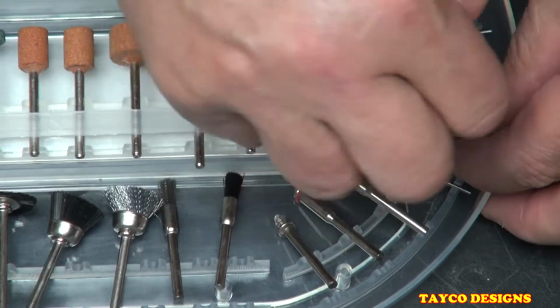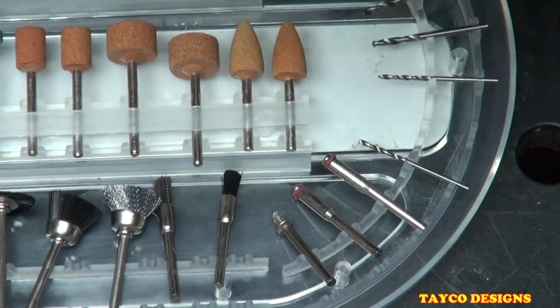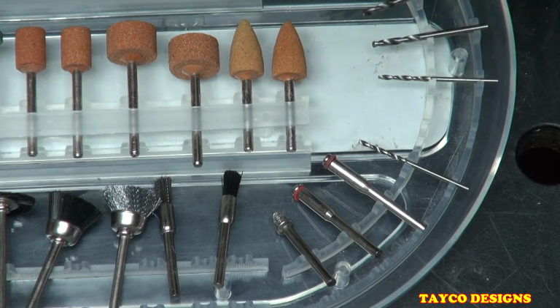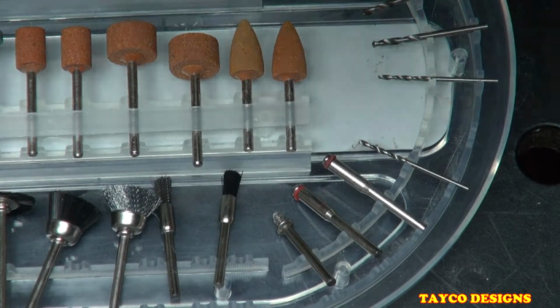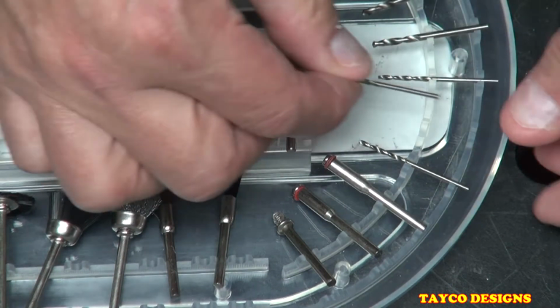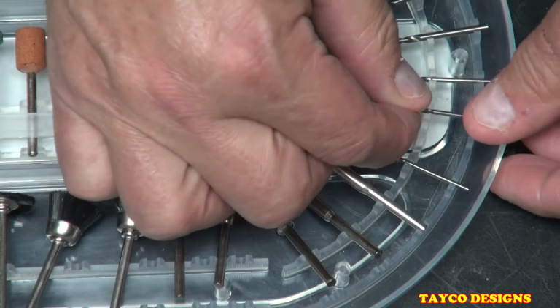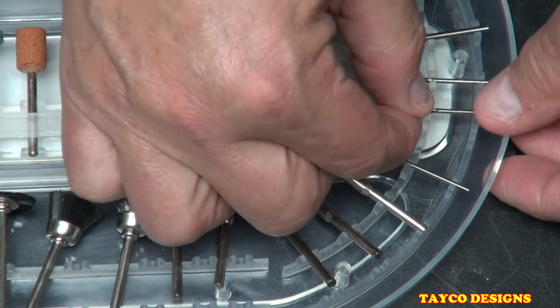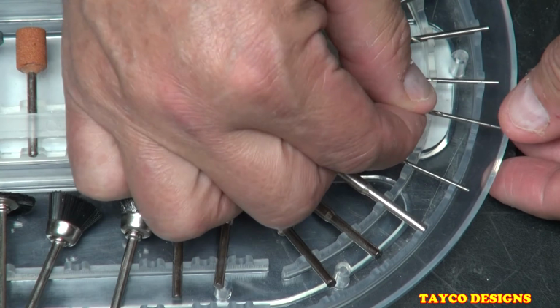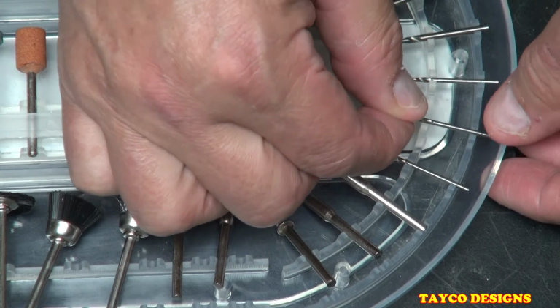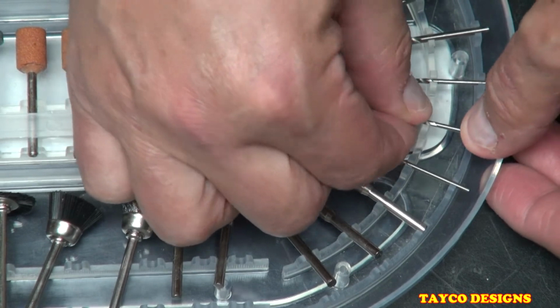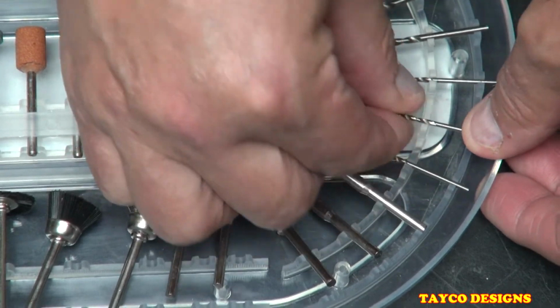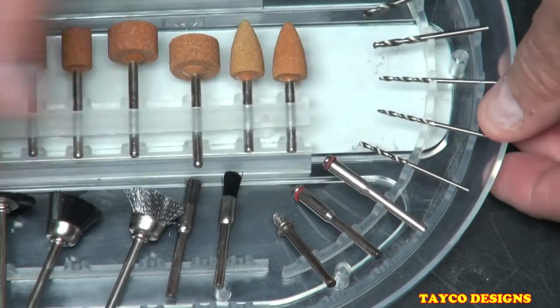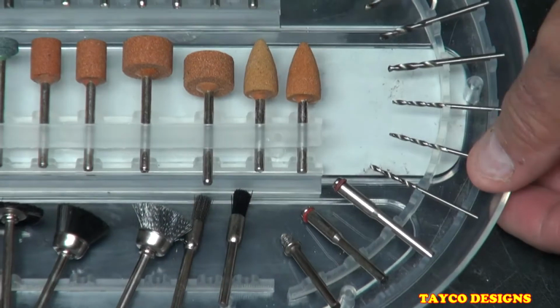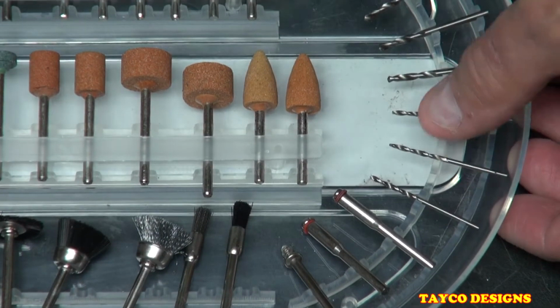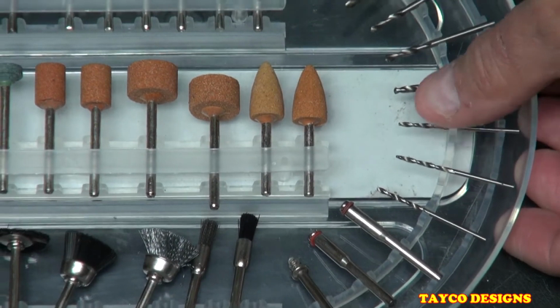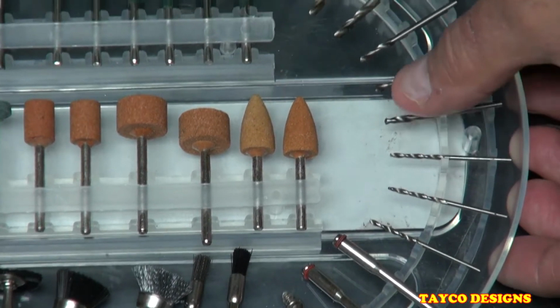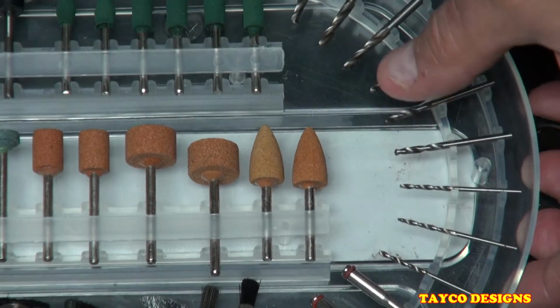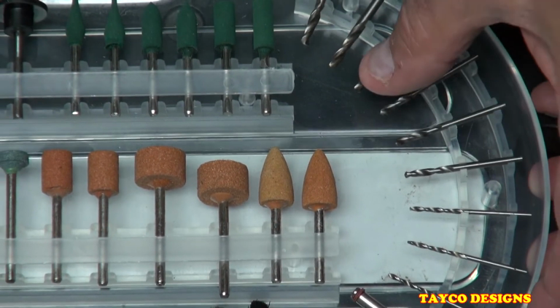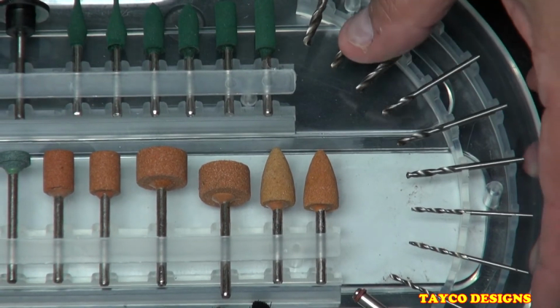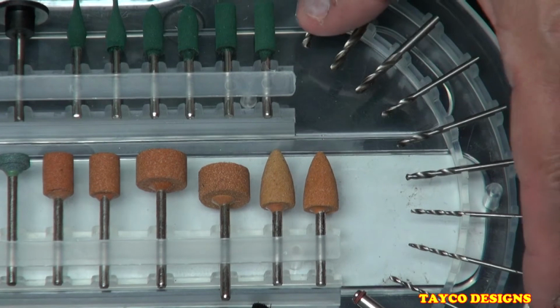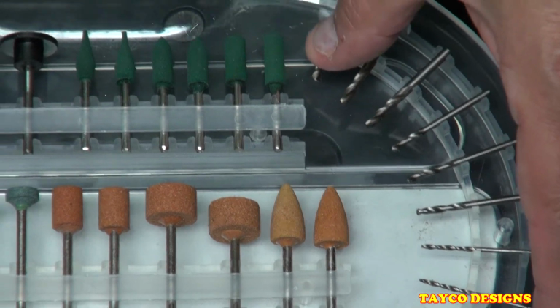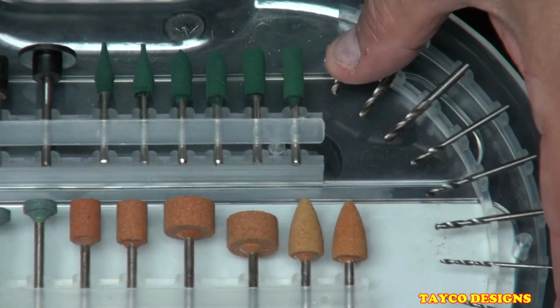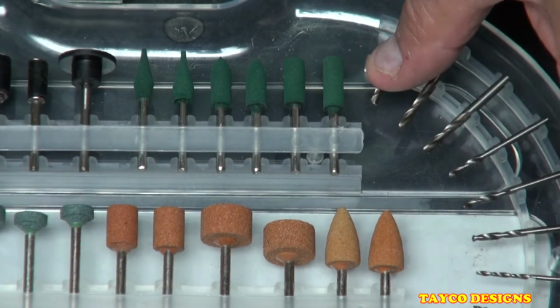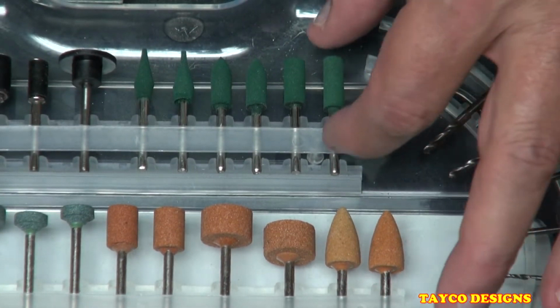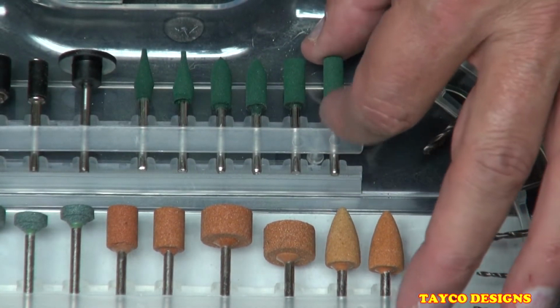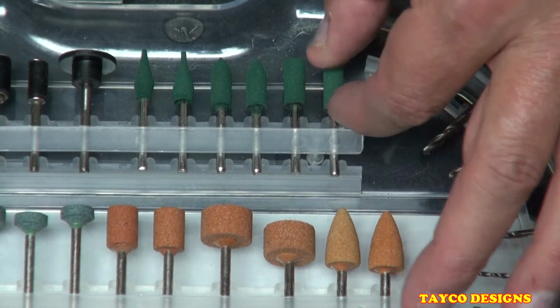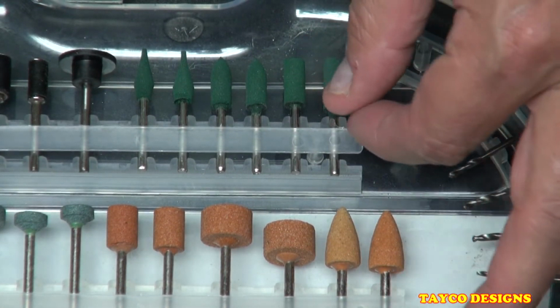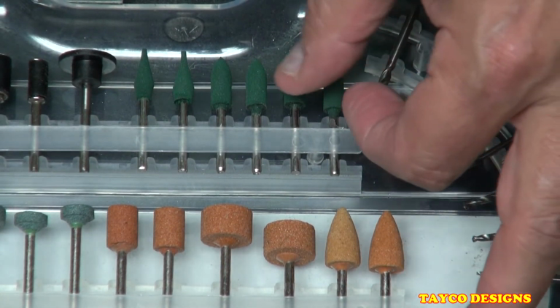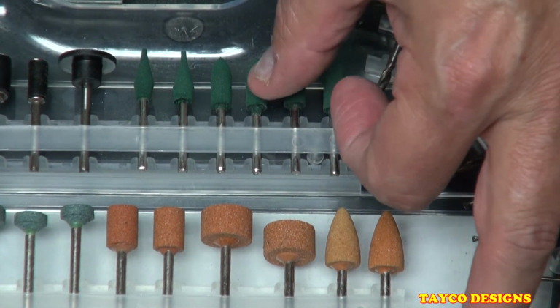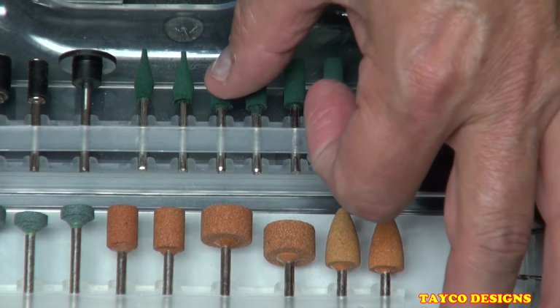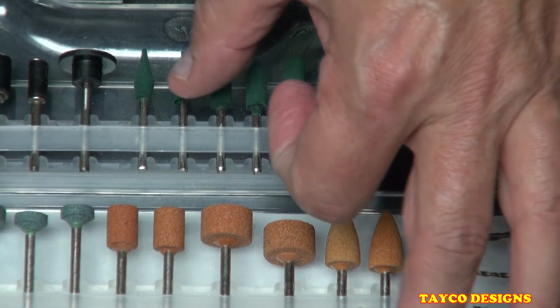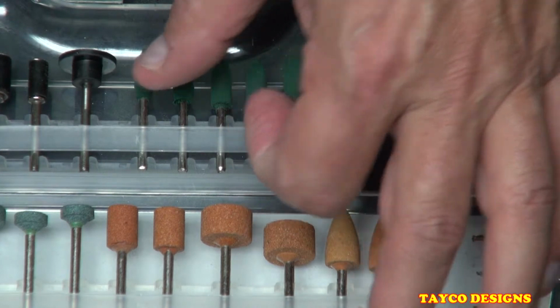This is a drill bit. We have one, two, three, four, five, six, seven, eight drill bits total.